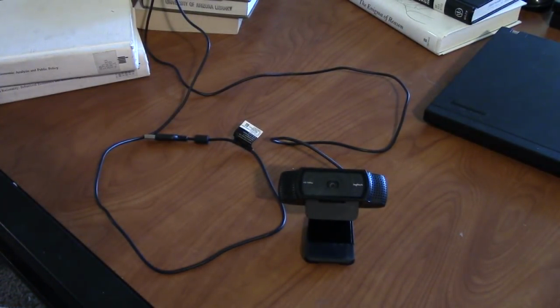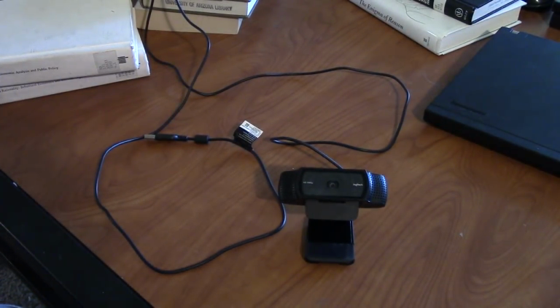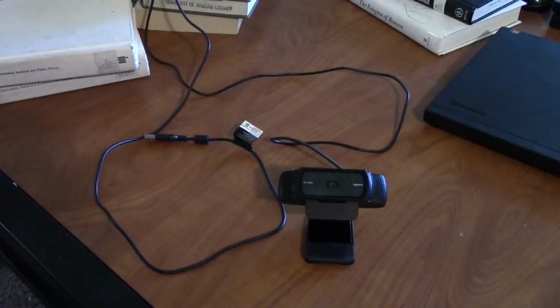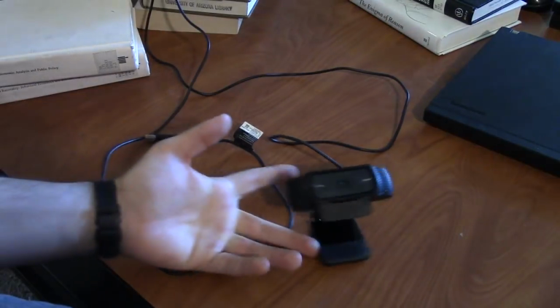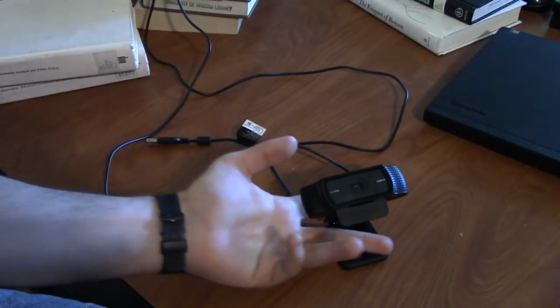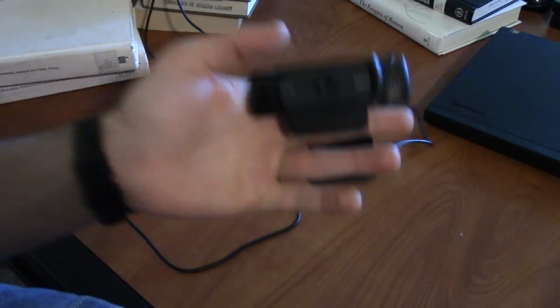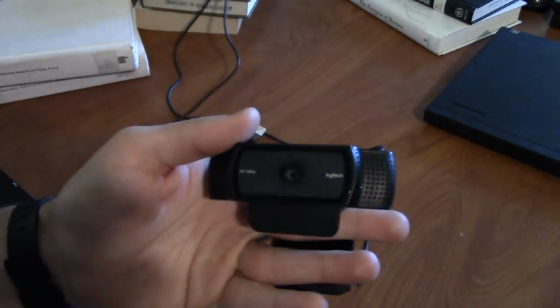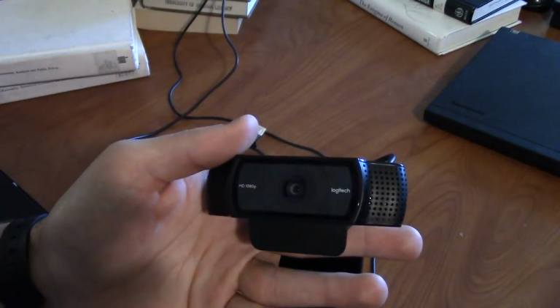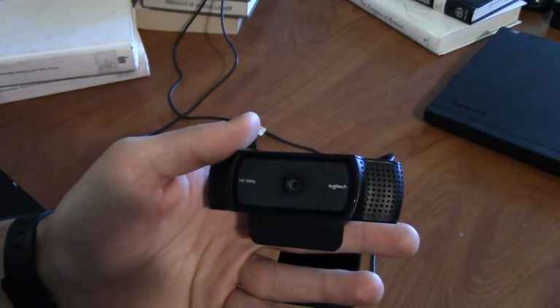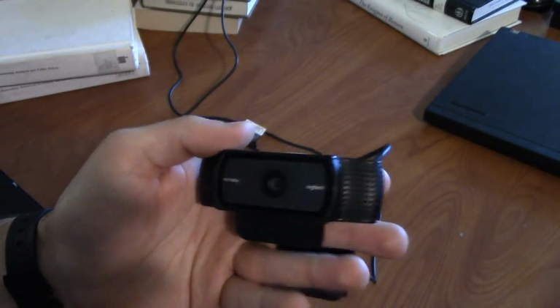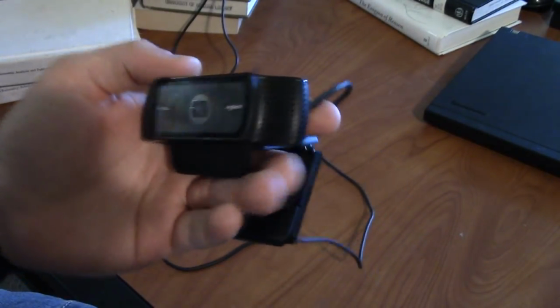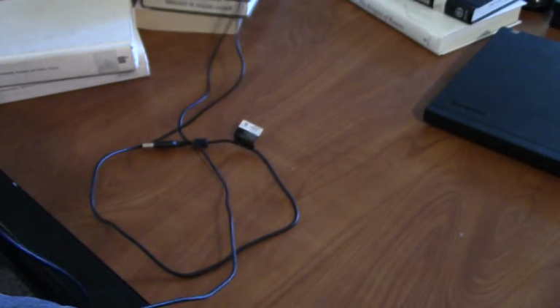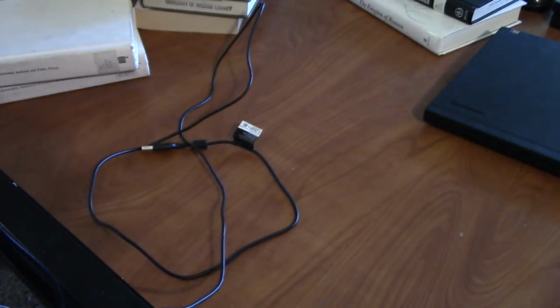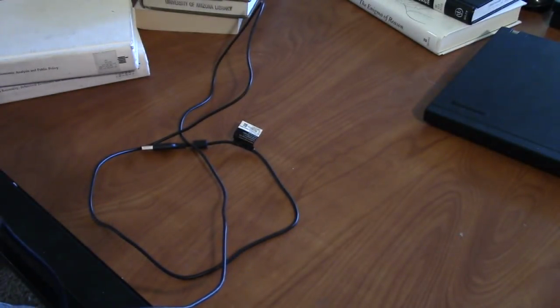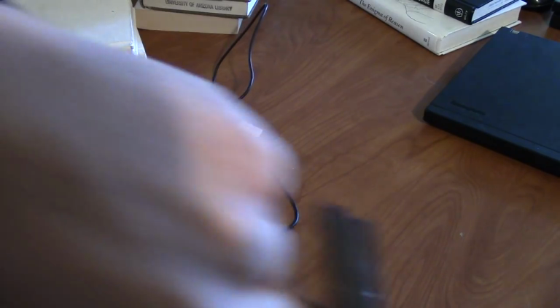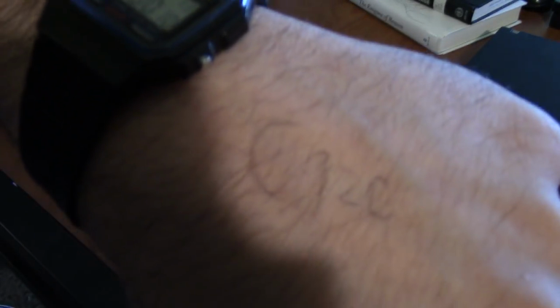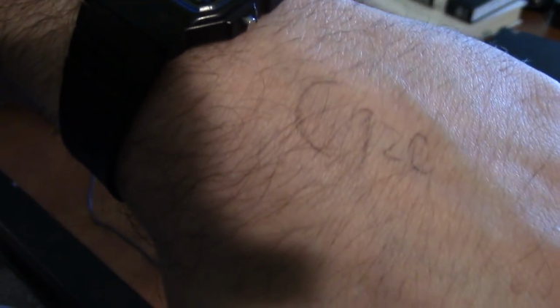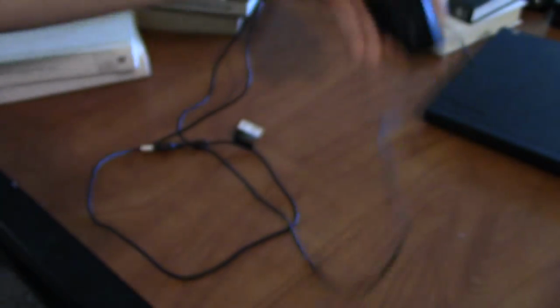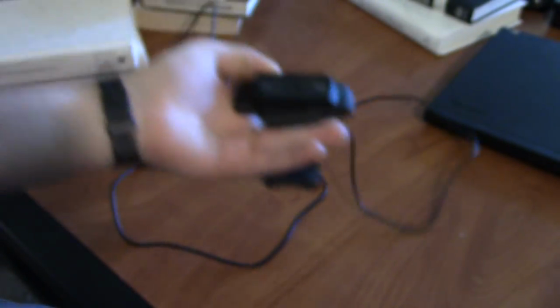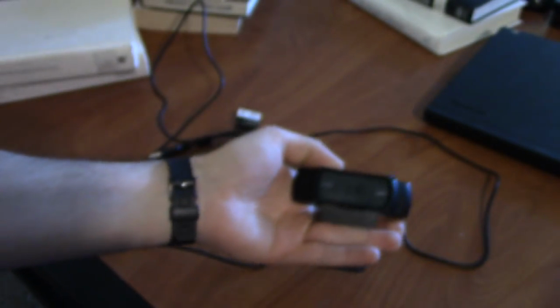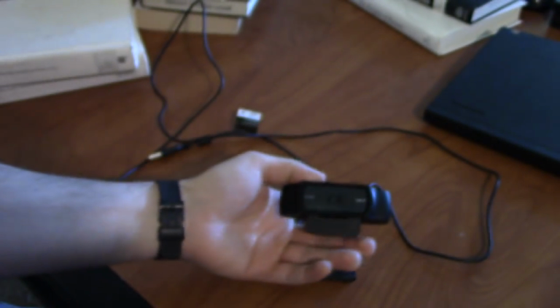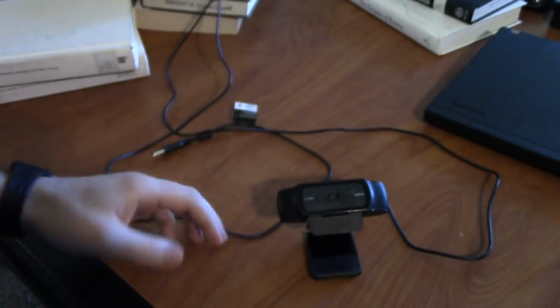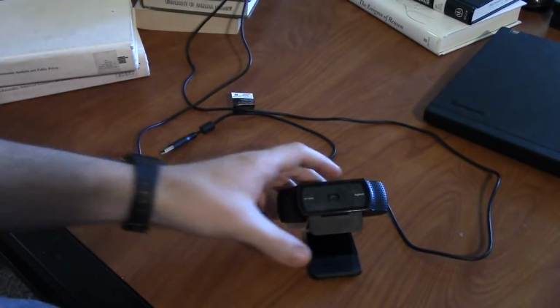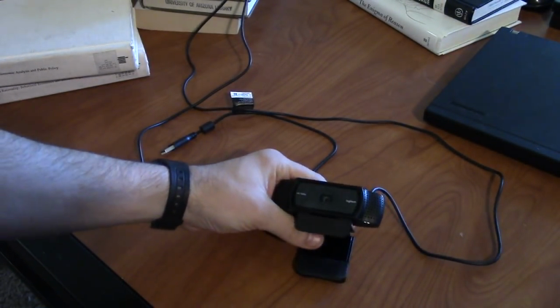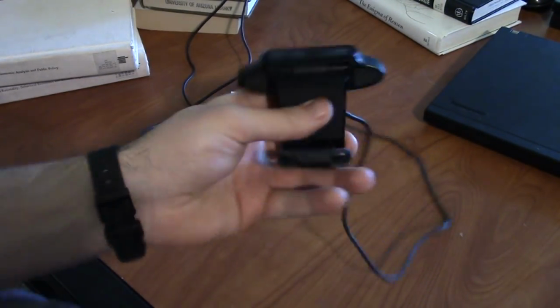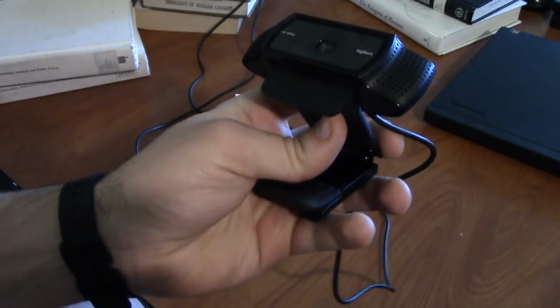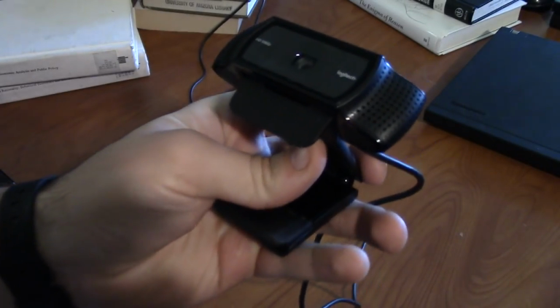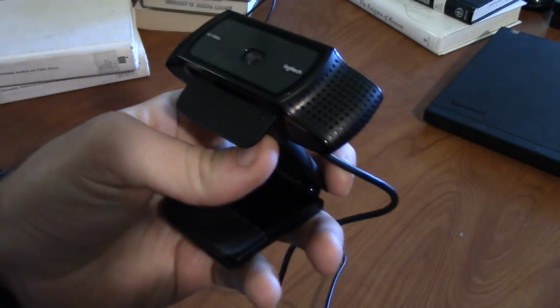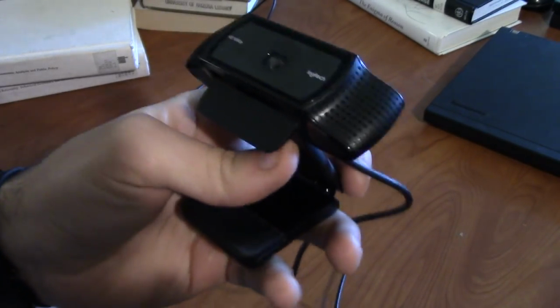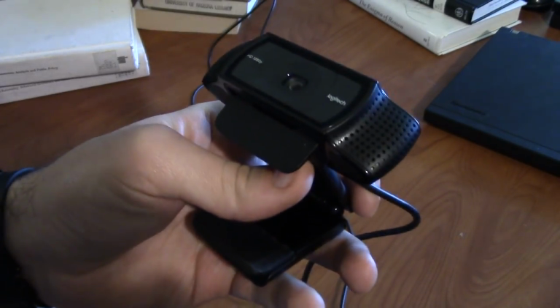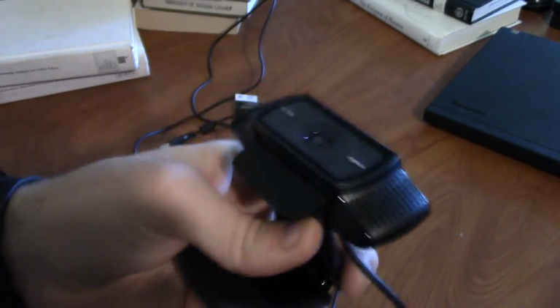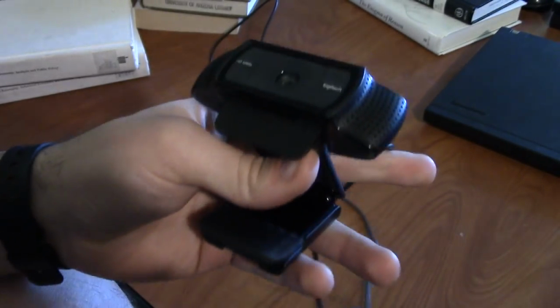This thing here is a Logitech HD webcam — it is the C920. The model number isn't super important because other Logitech webcams are pretty similar.